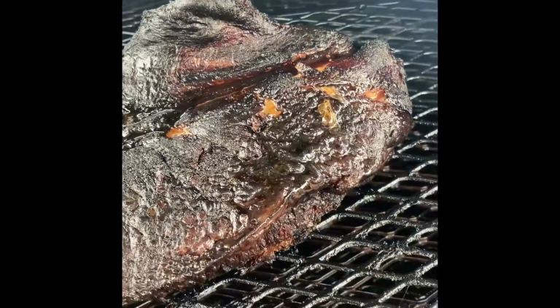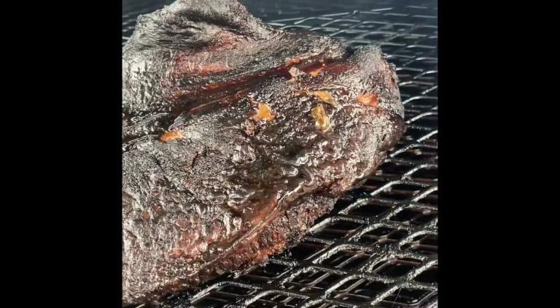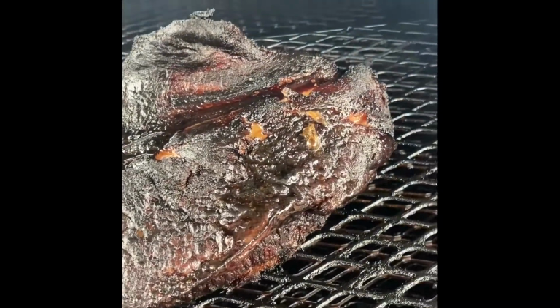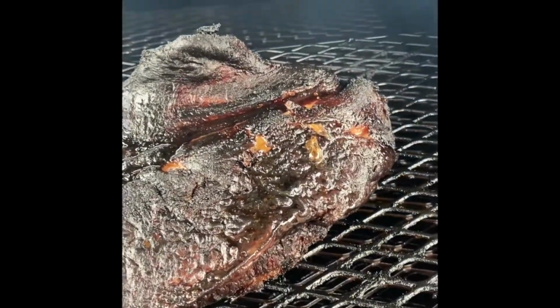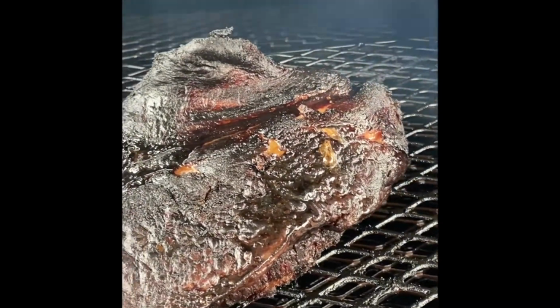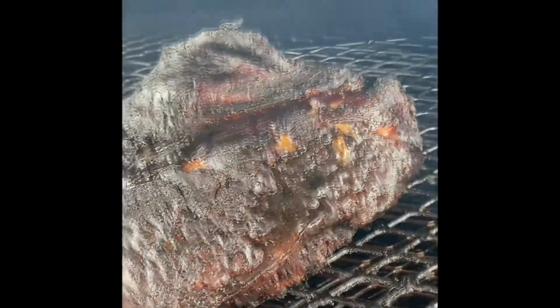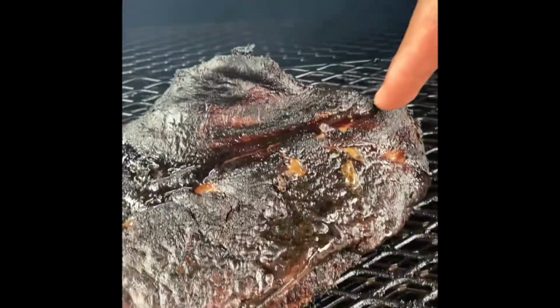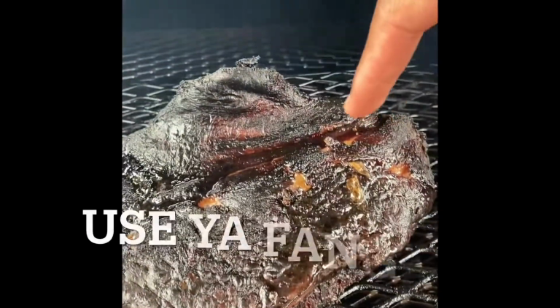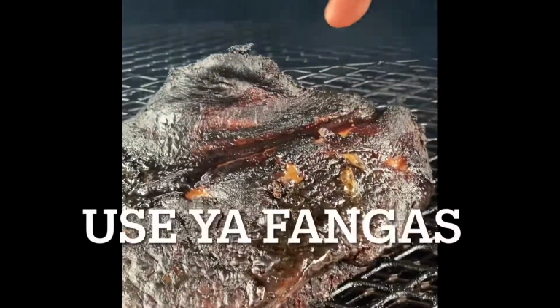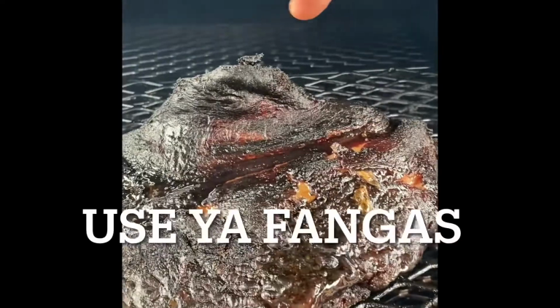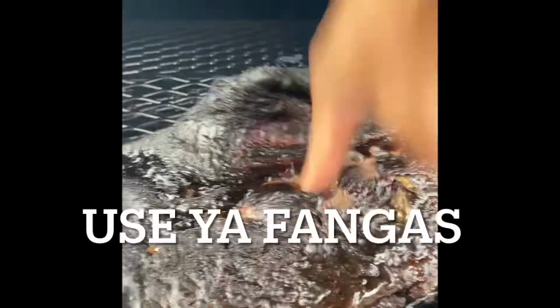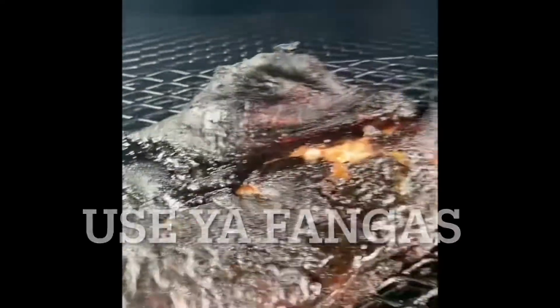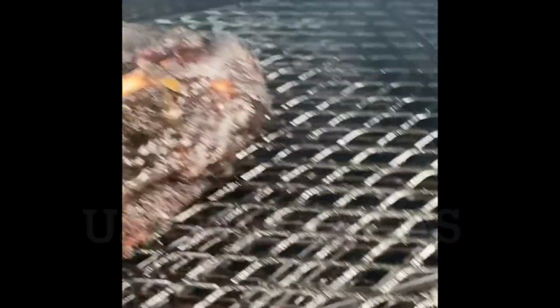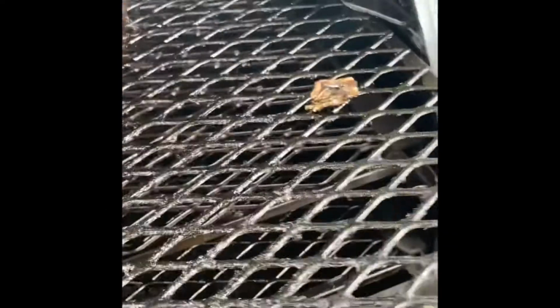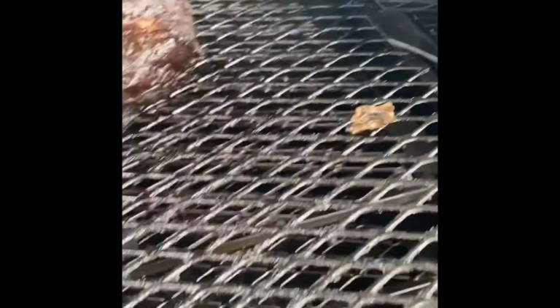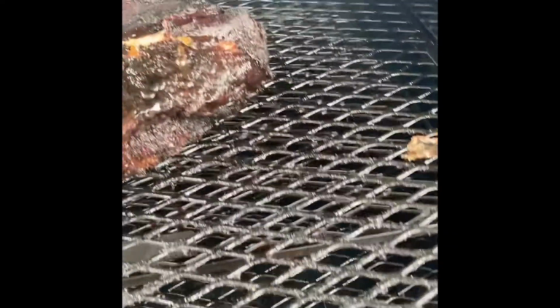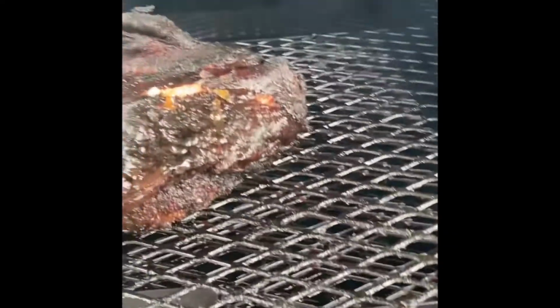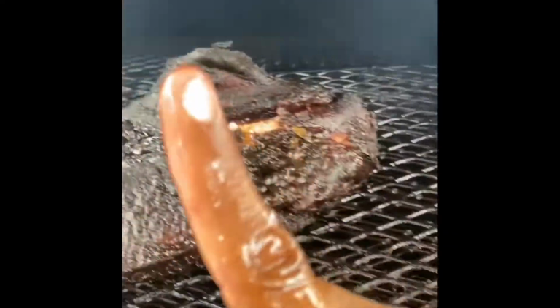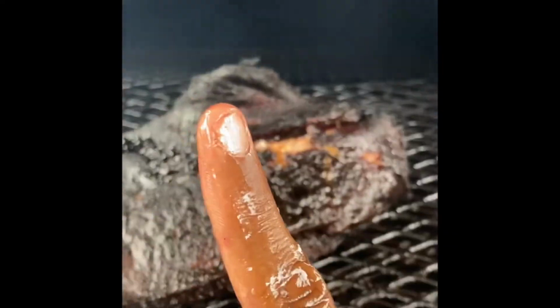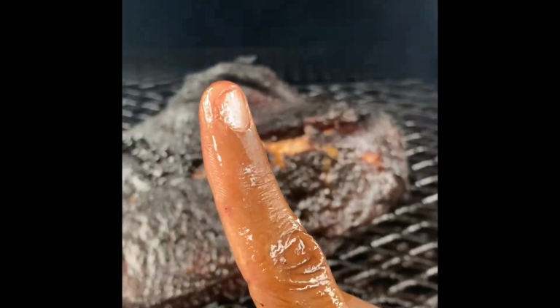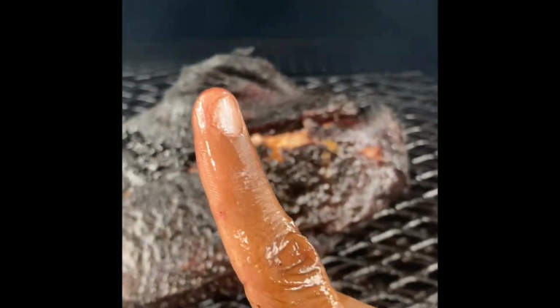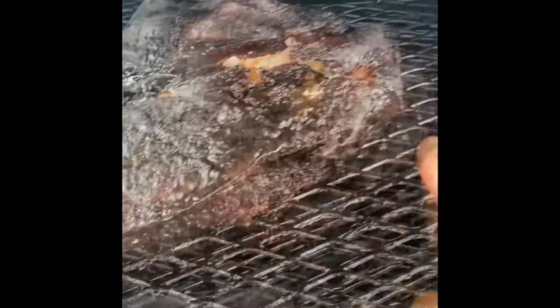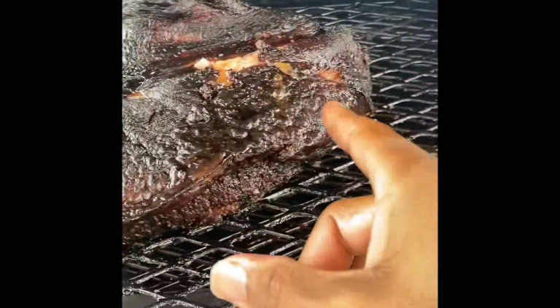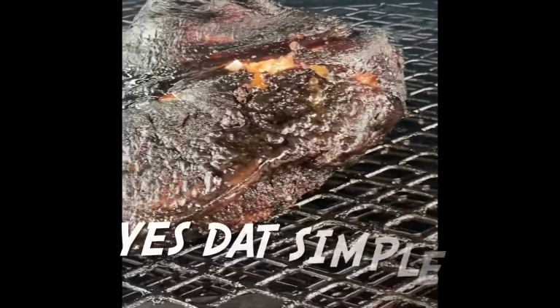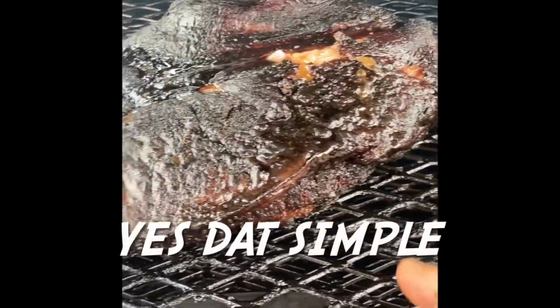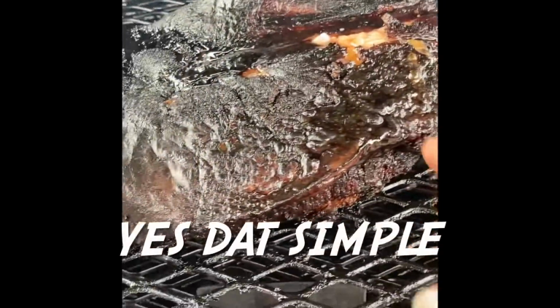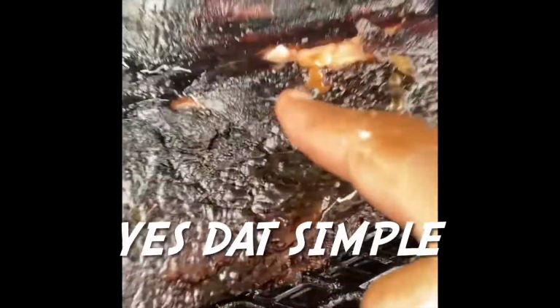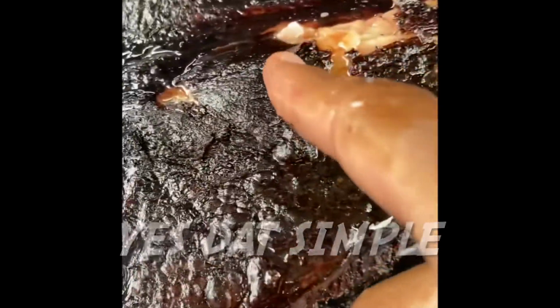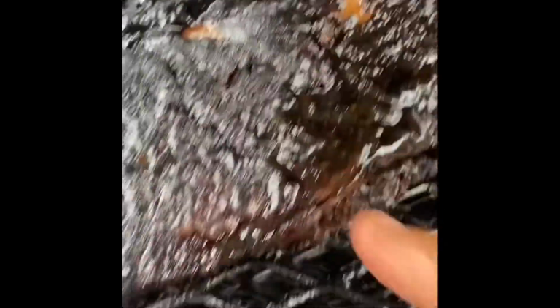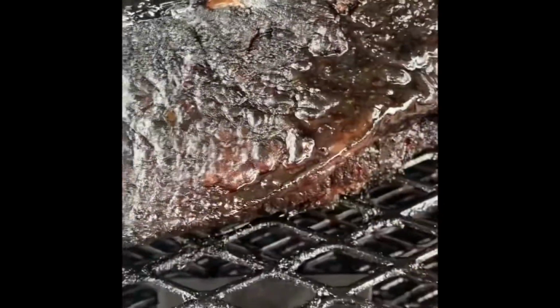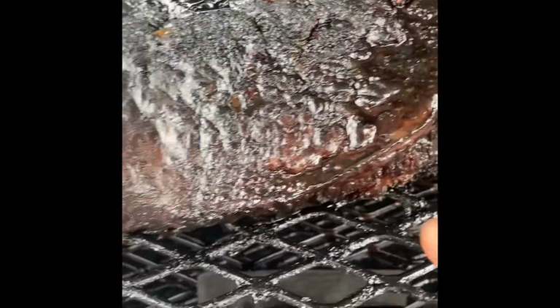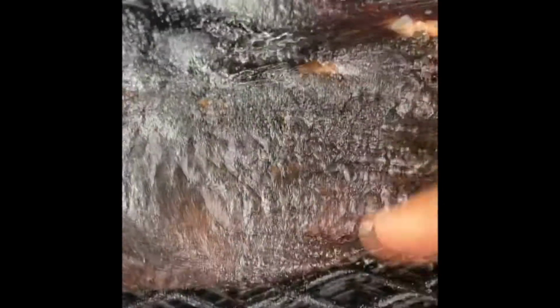Let me do it a couple times so y'all can watch. See how that finger went all the way through there? All the way to the knuckle. And that's the shoulder part. See your deuce right now? You ain't got no blood right now — in the middle.